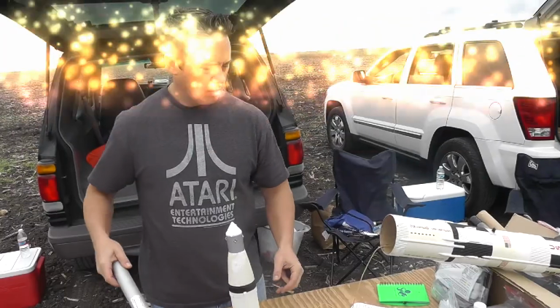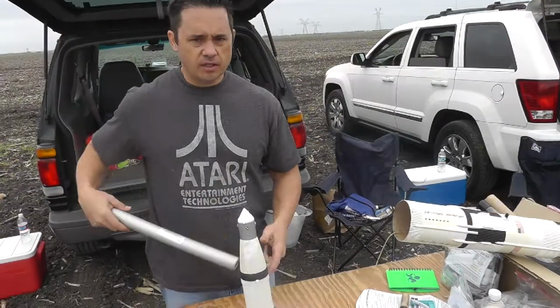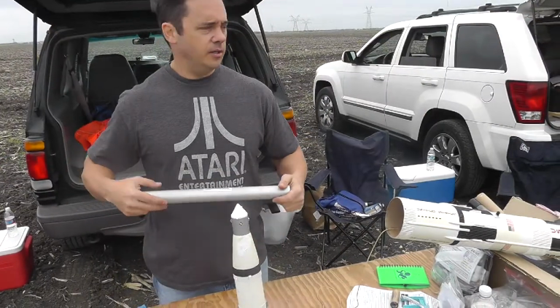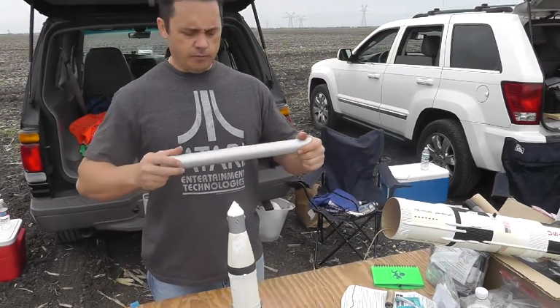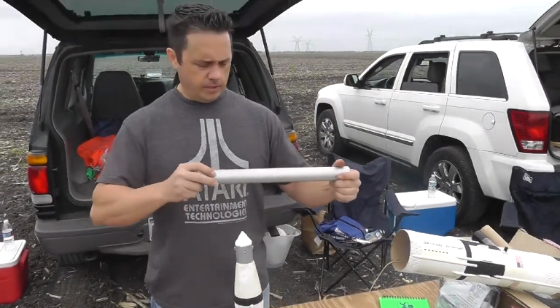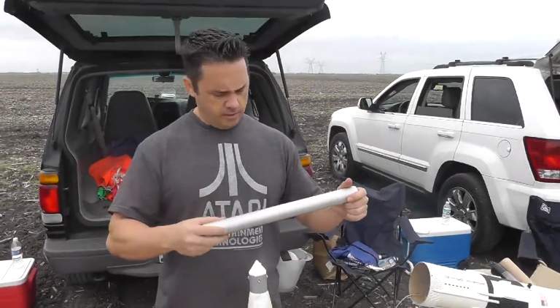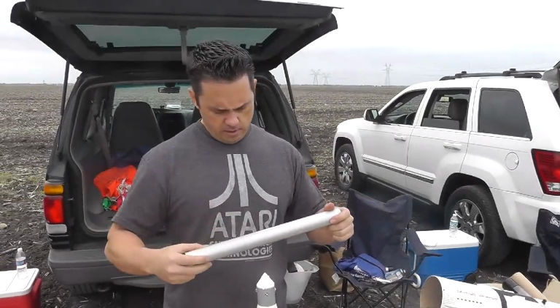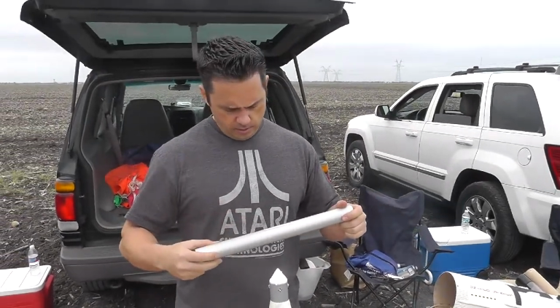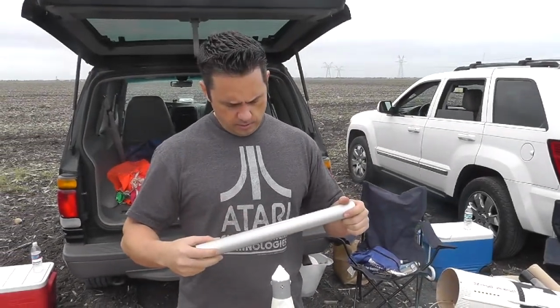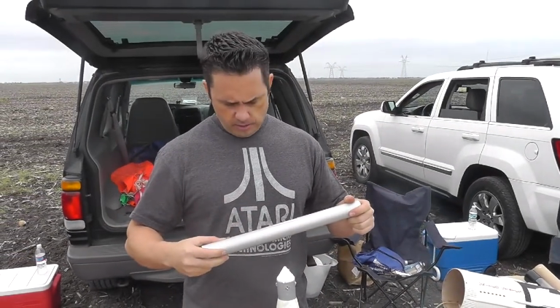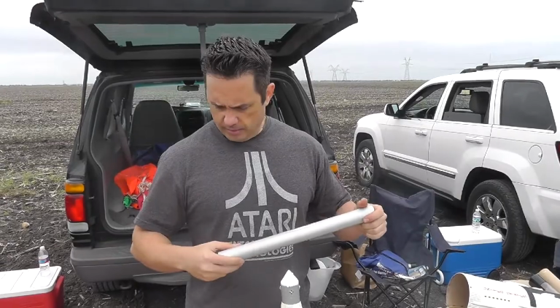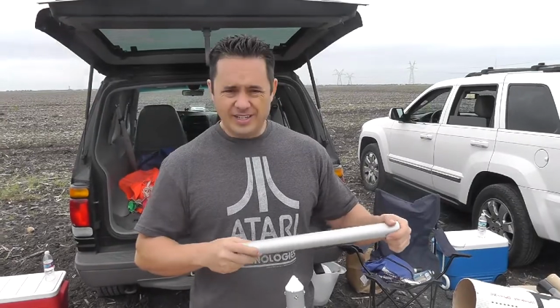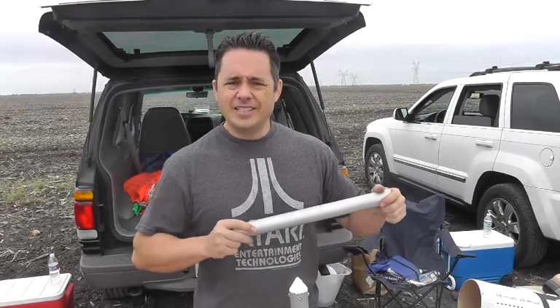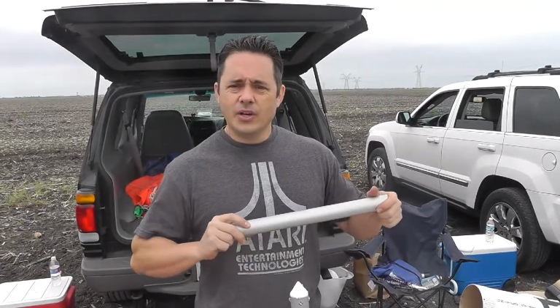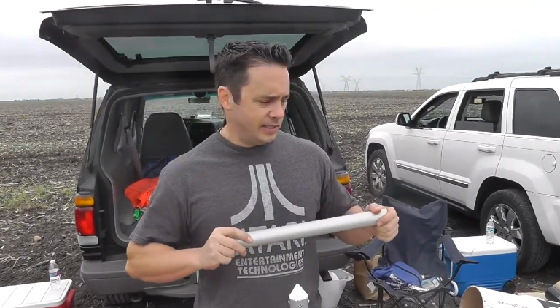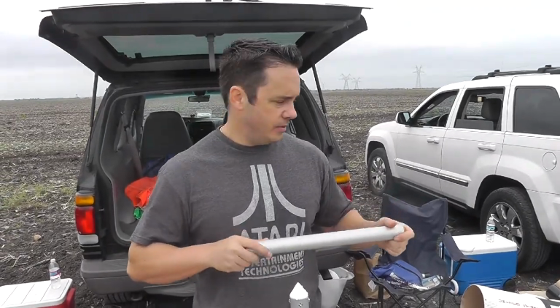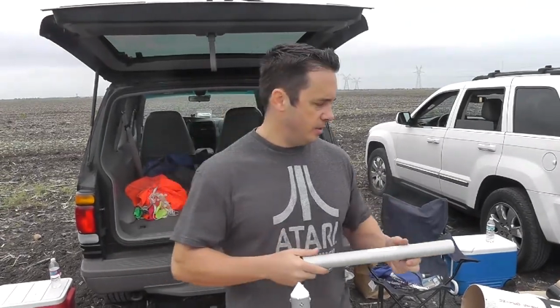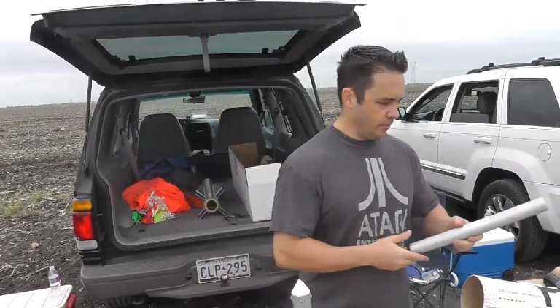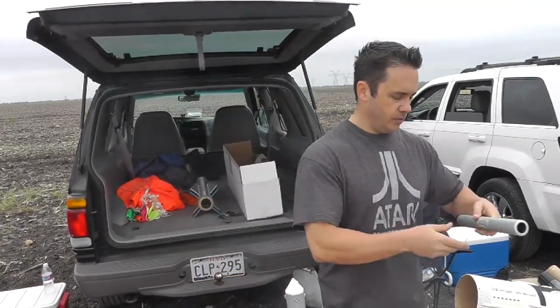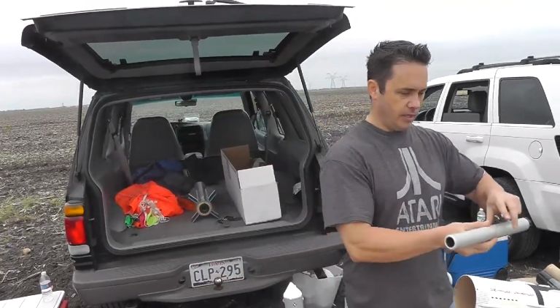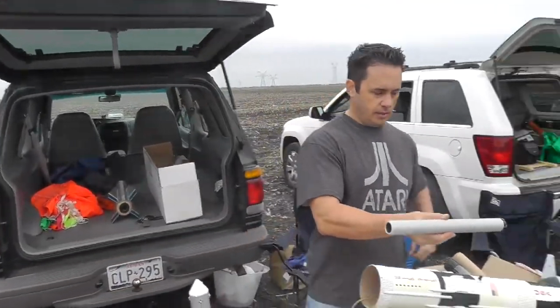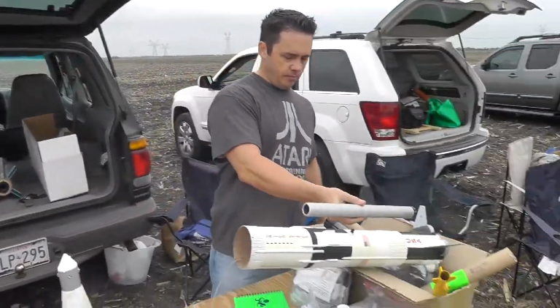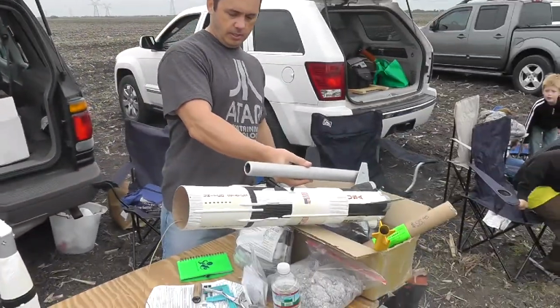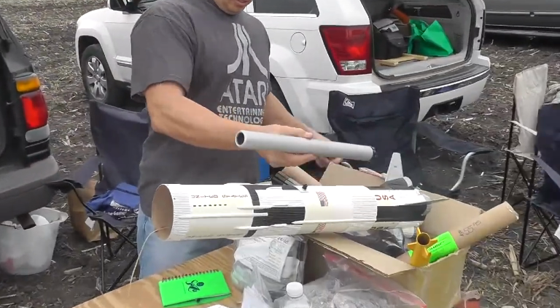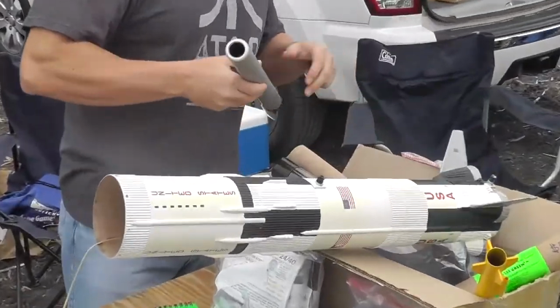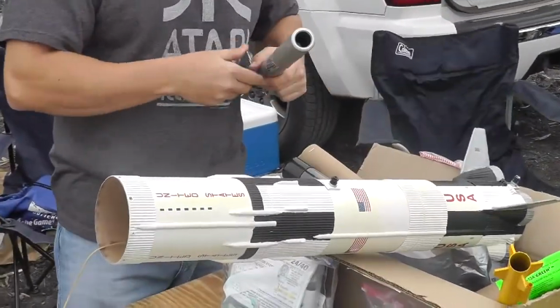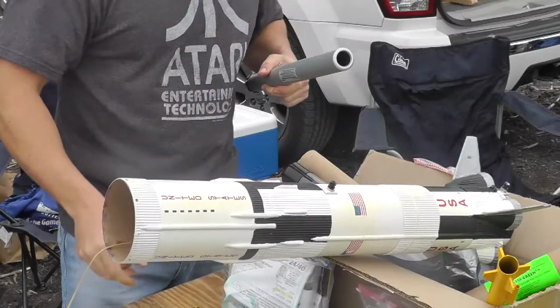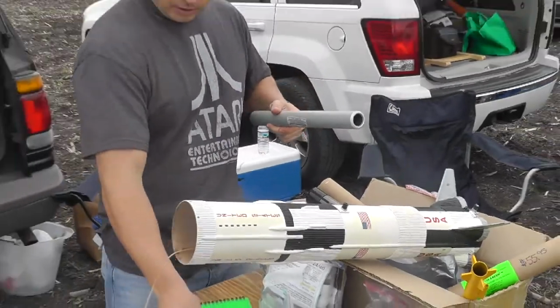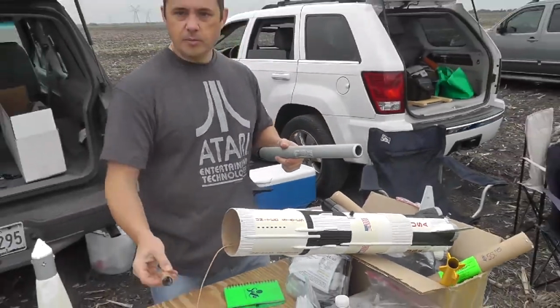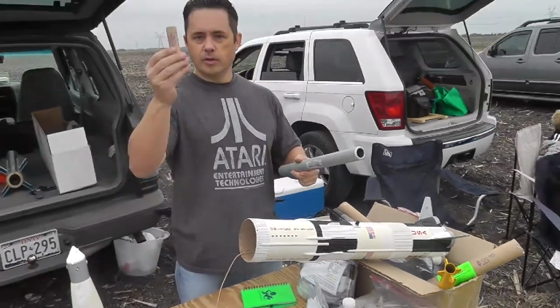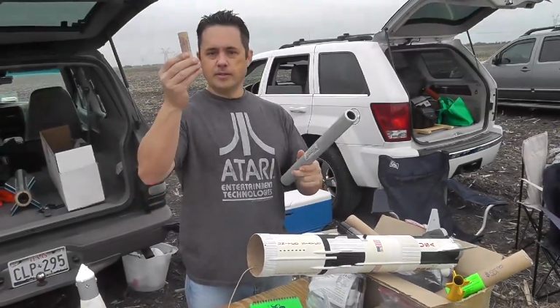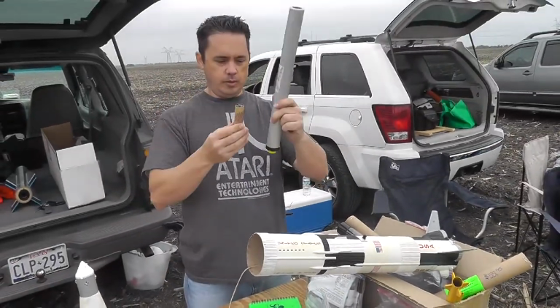All right, here we go. This is an I-297 going in this rocket. Normally this rocket shoots a motor about this barrier.